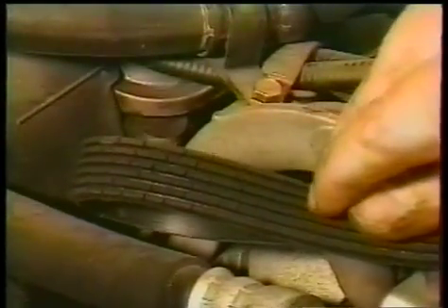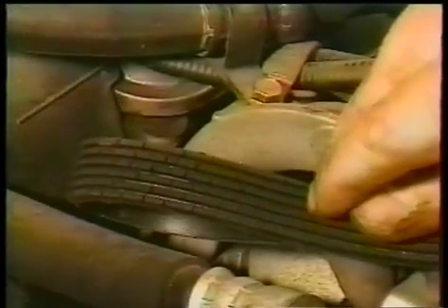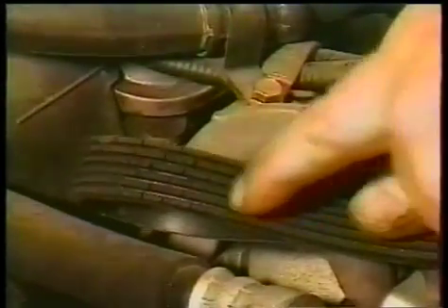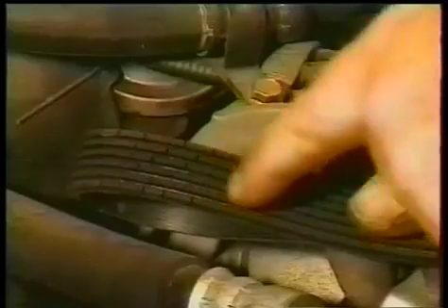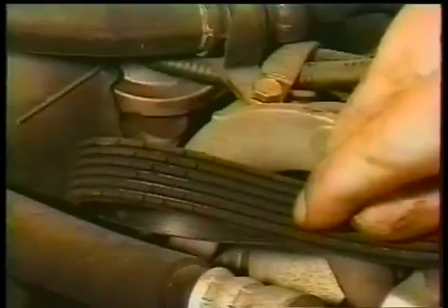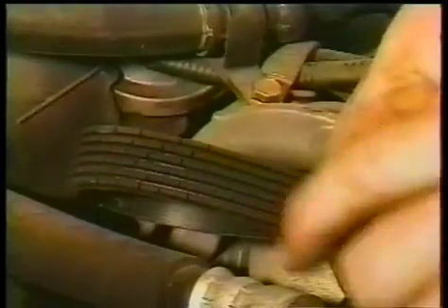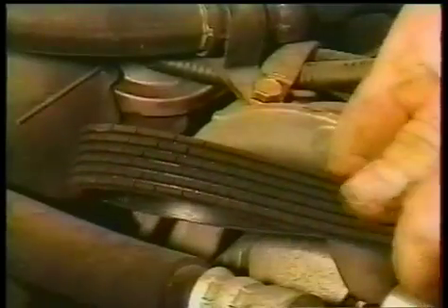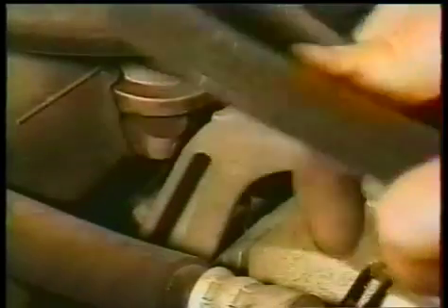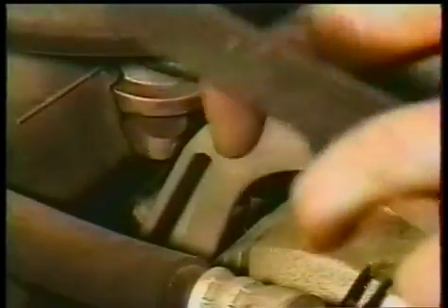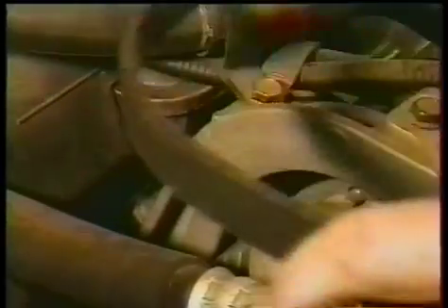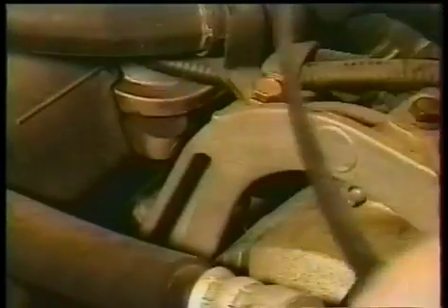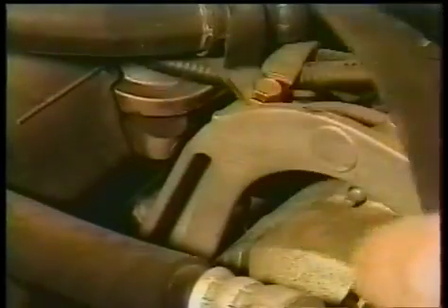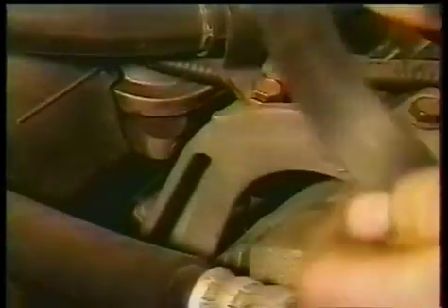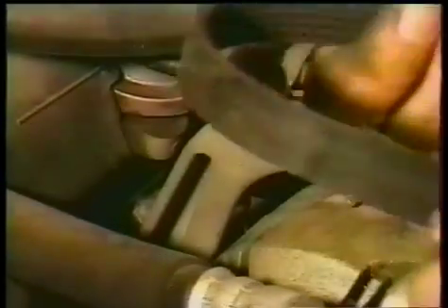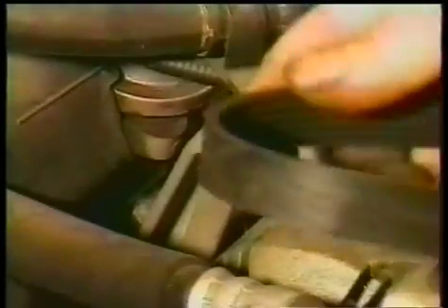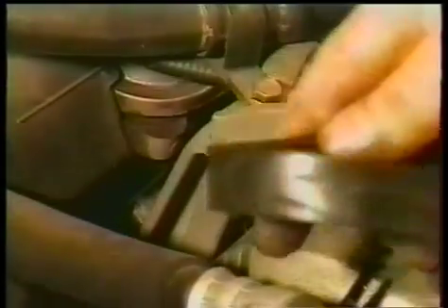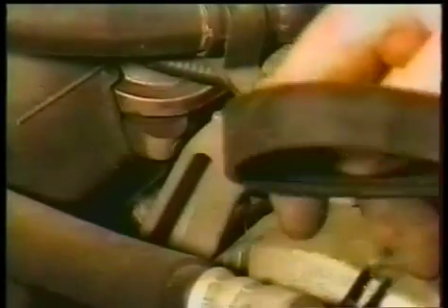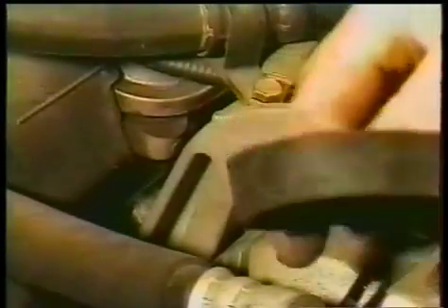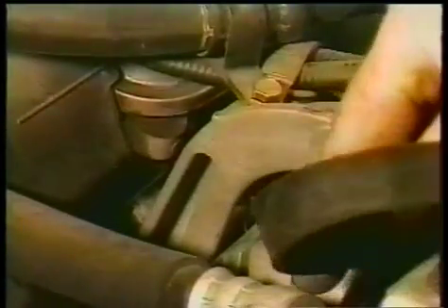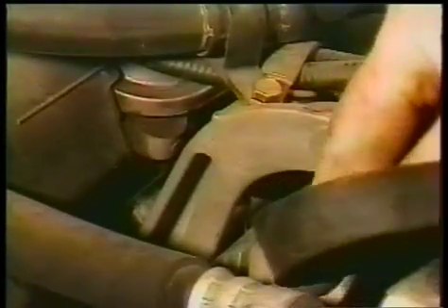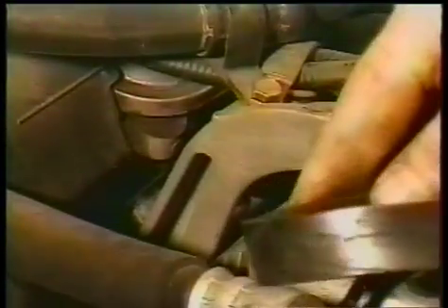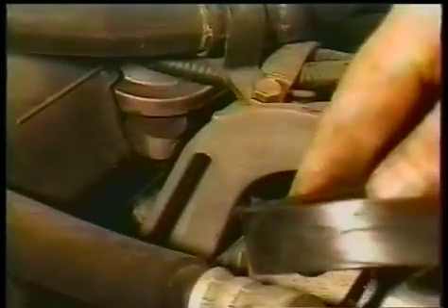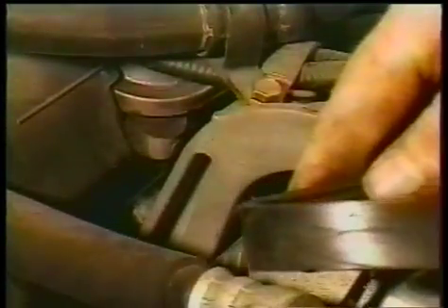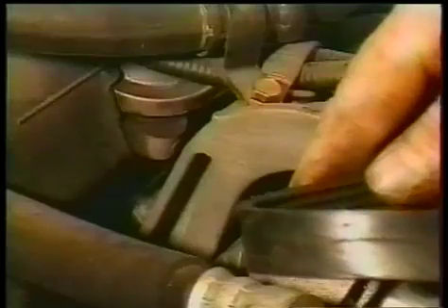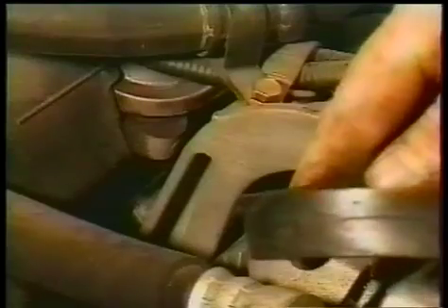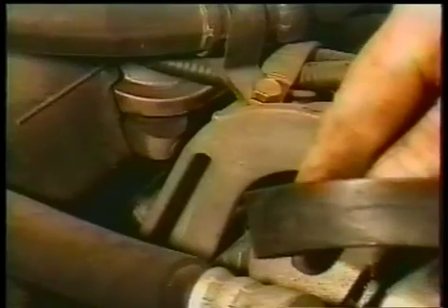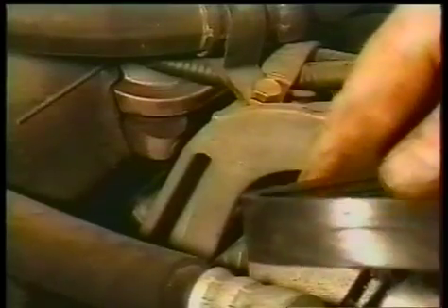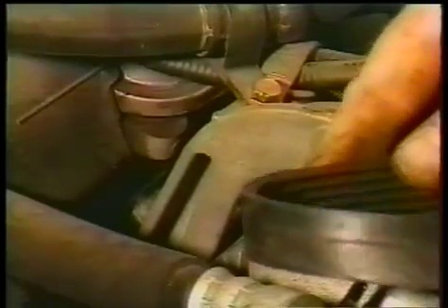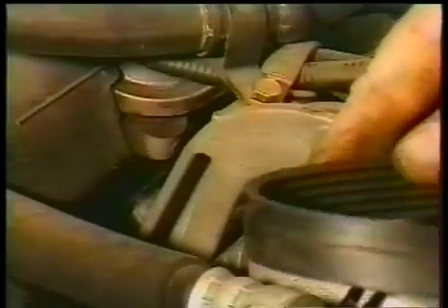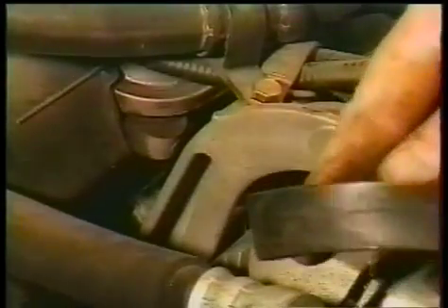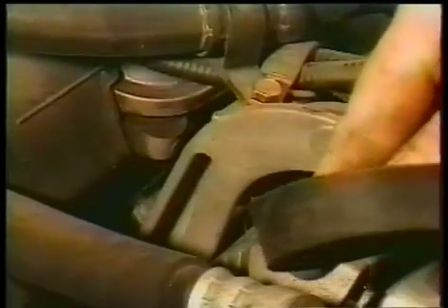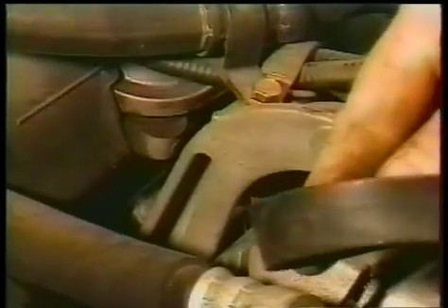When you're looking at your belts, look at them underneath and on top. As you can see, everything looks fine on this belt from the outside, but if you look underneath you can tell that it needs to be replaced.